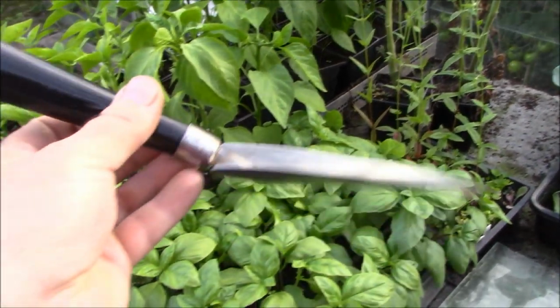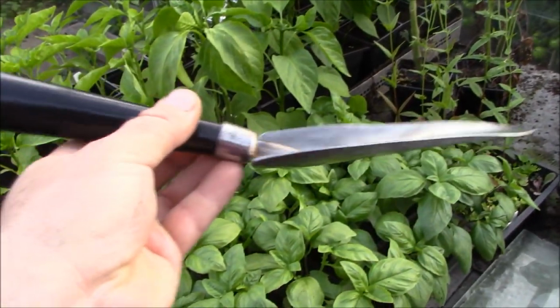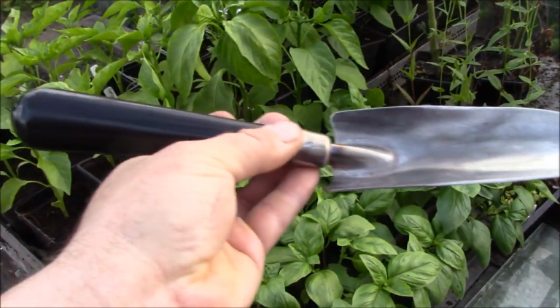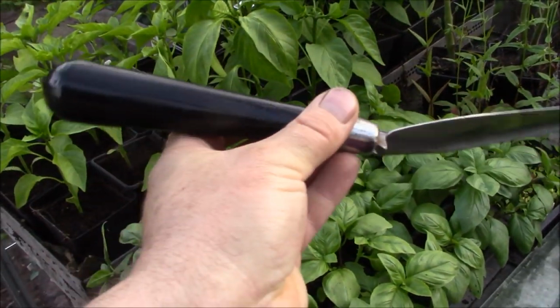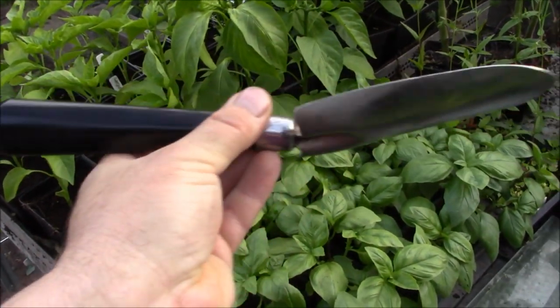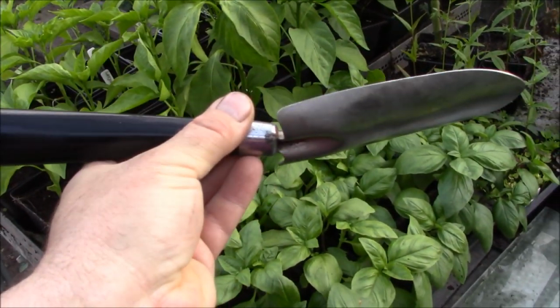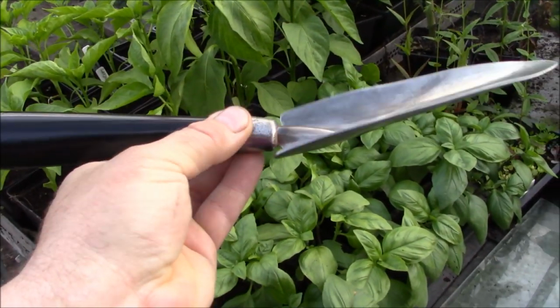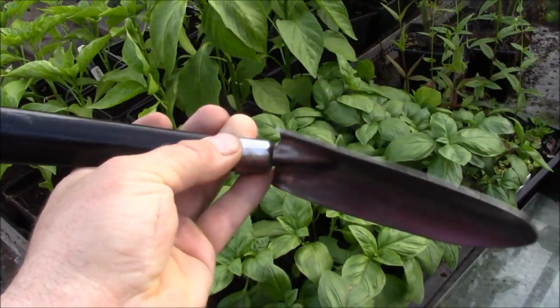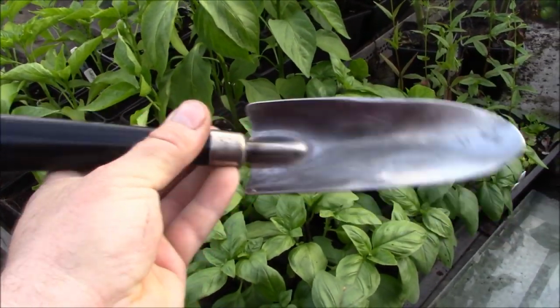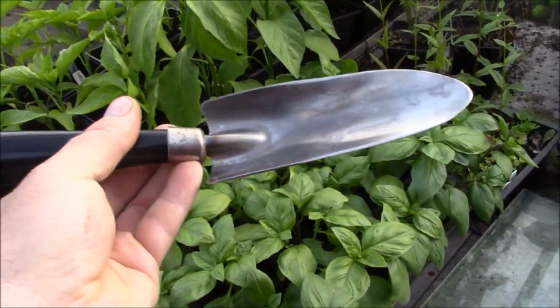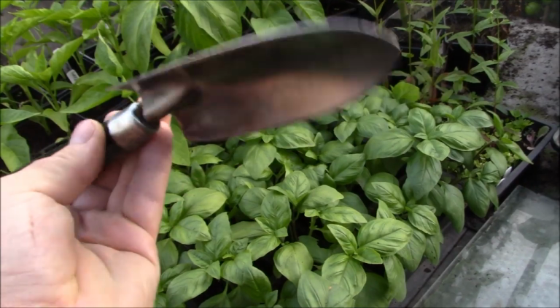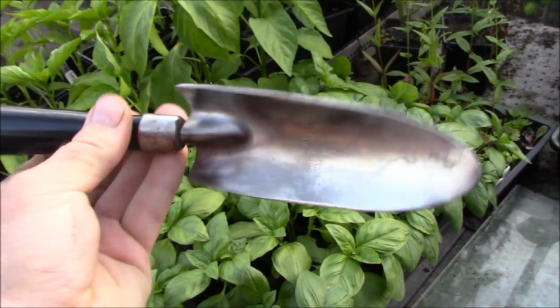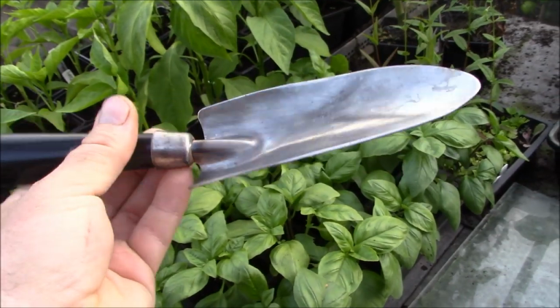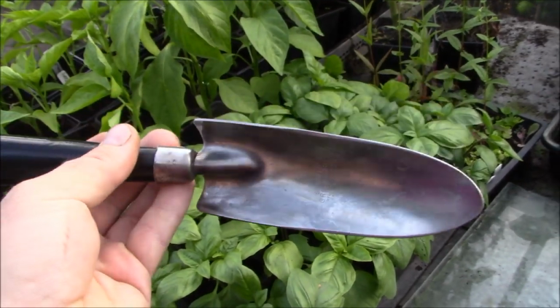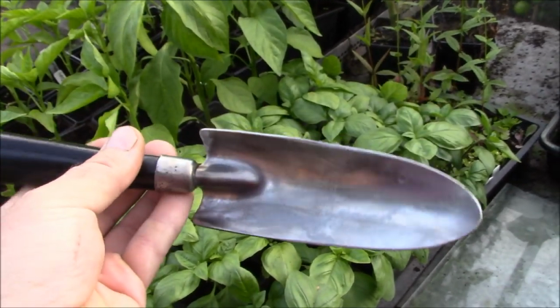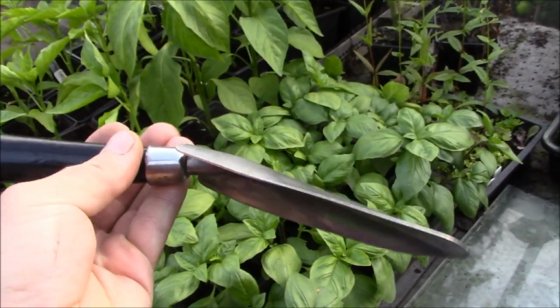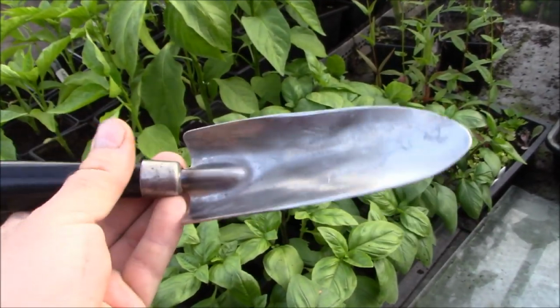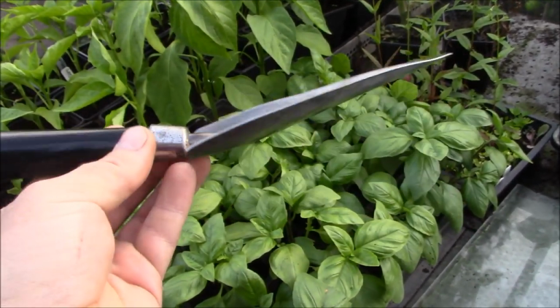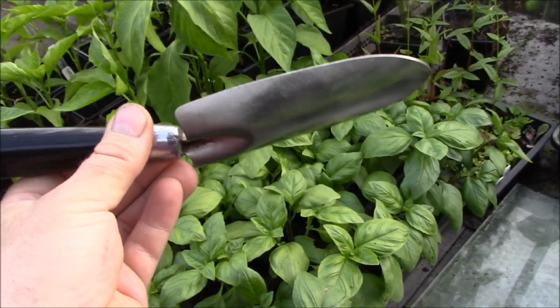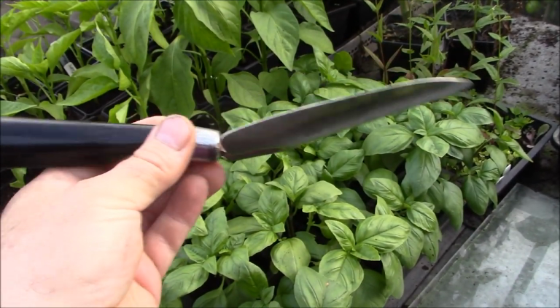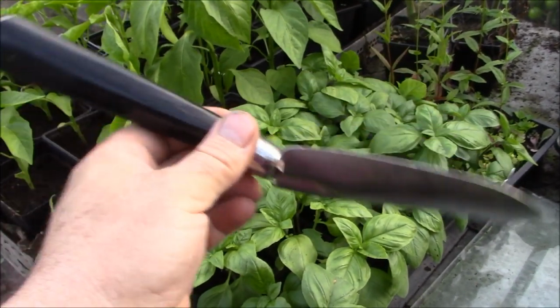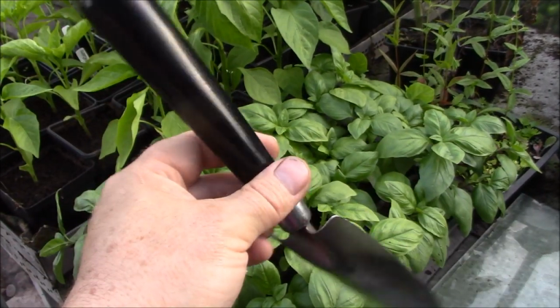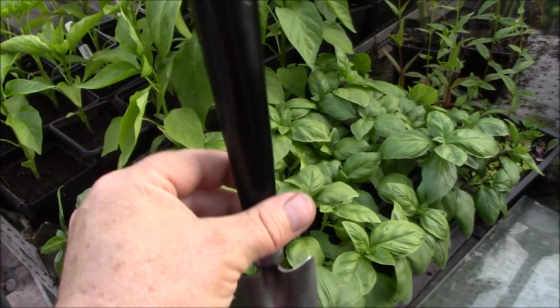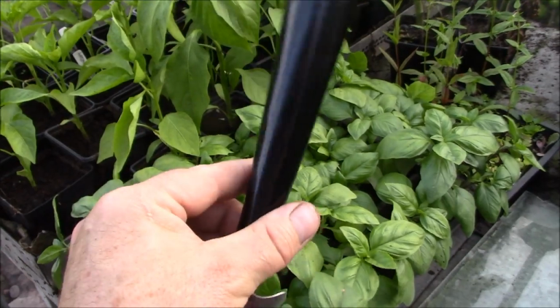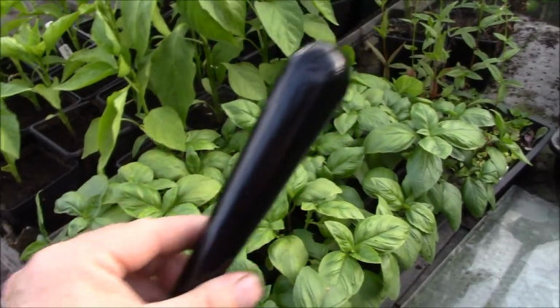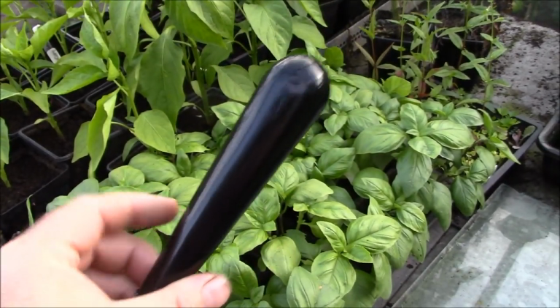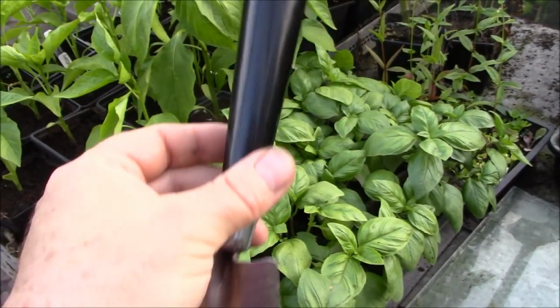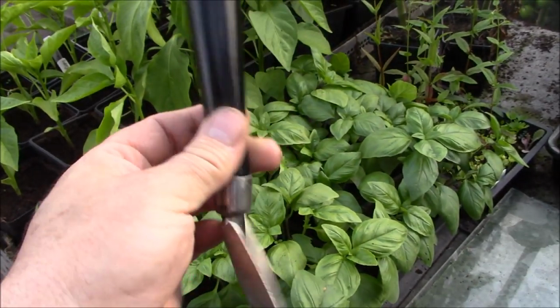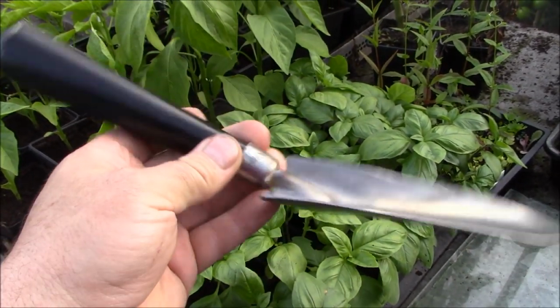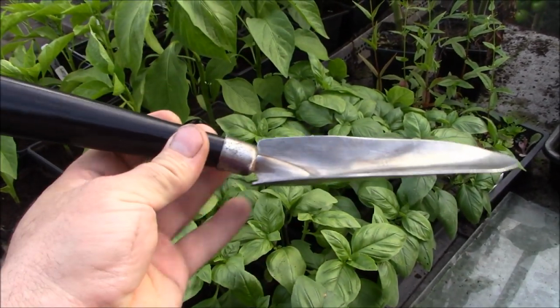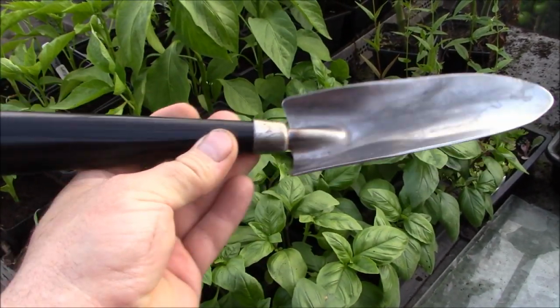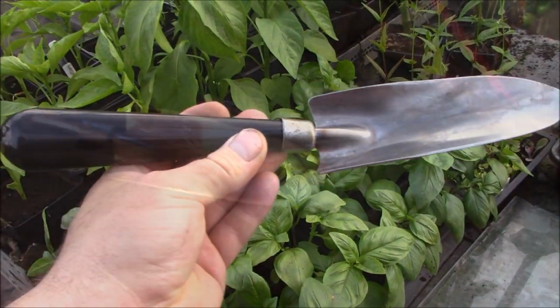A few weeks ago I broke the handle off my trowel, and this is a trowel that I use all the time. Rather than going to buy a new one, what I've done is upcycled some steel pipe and made this handle for it. So this is how I did it.